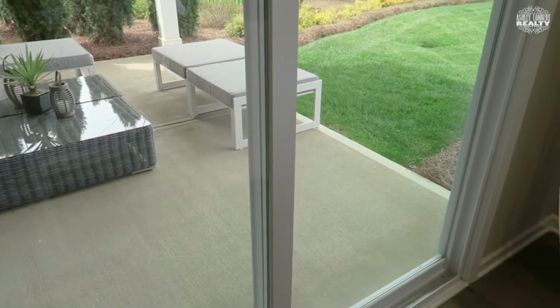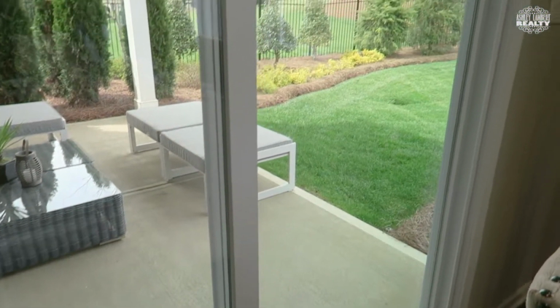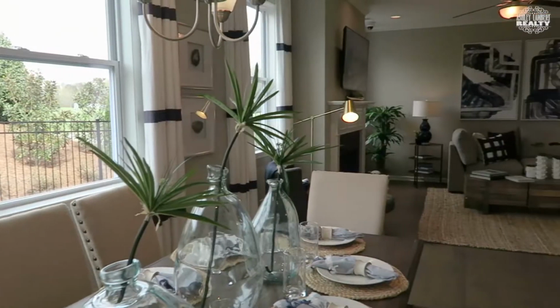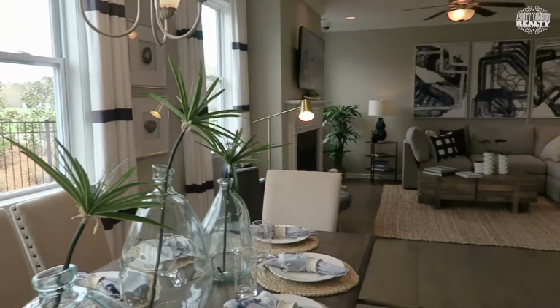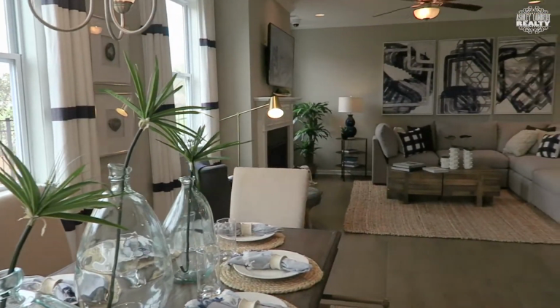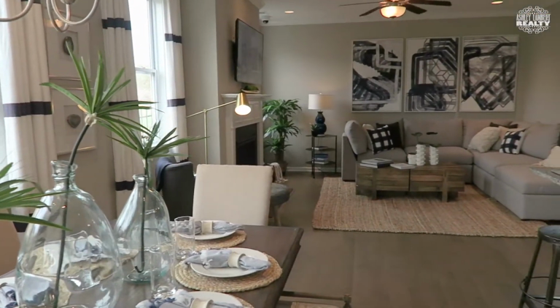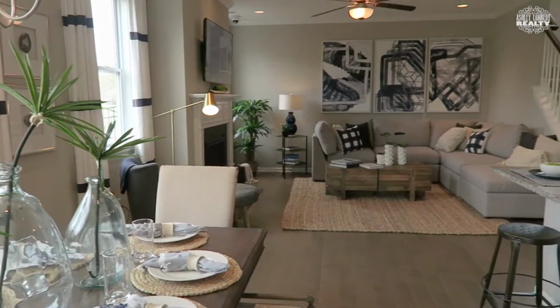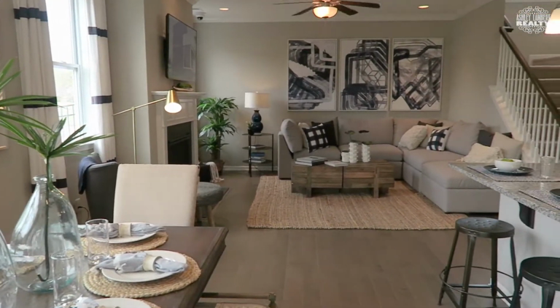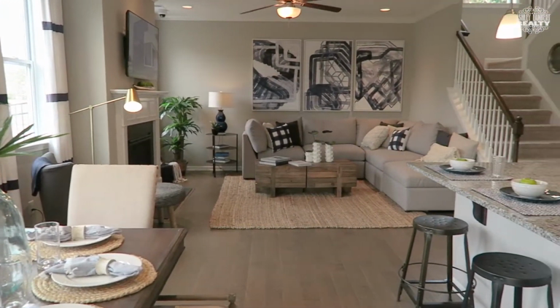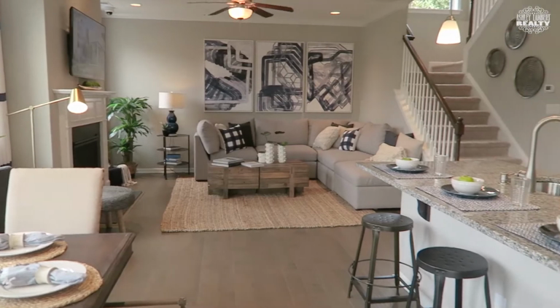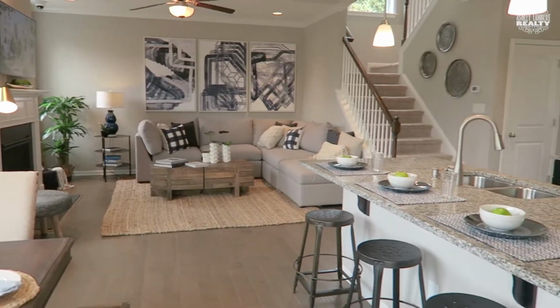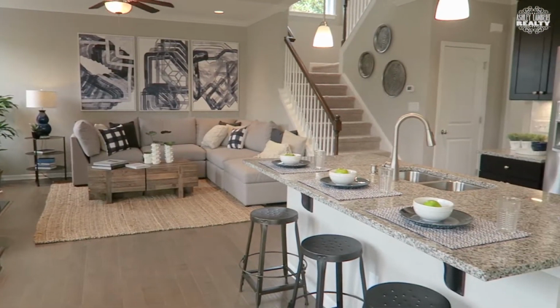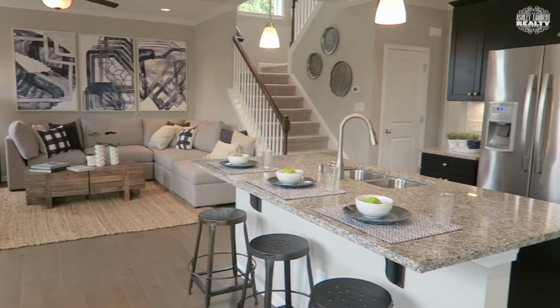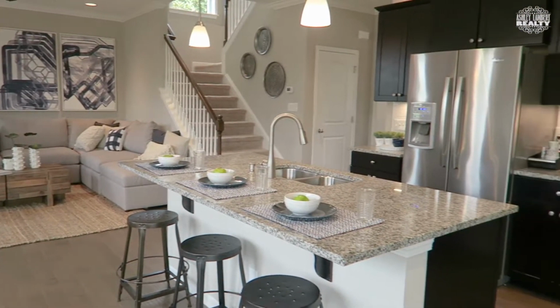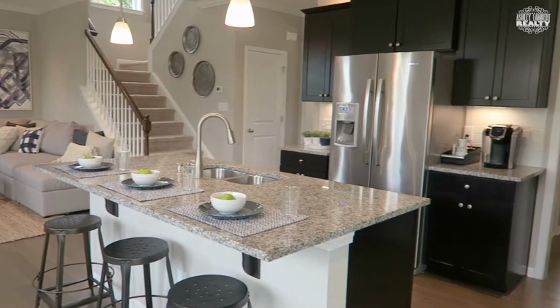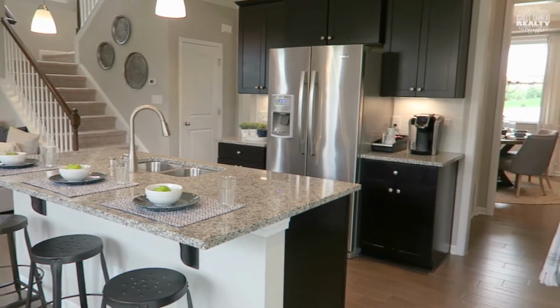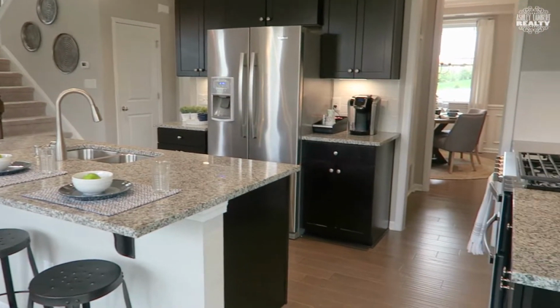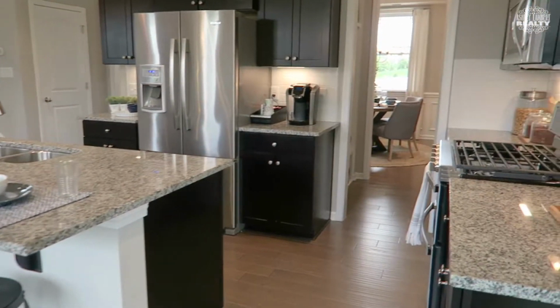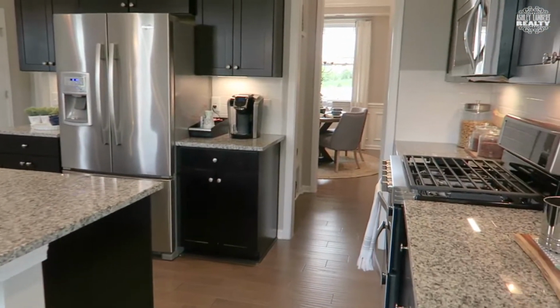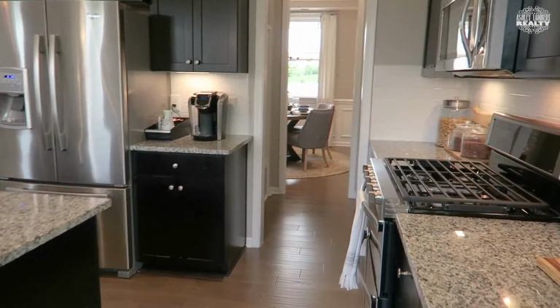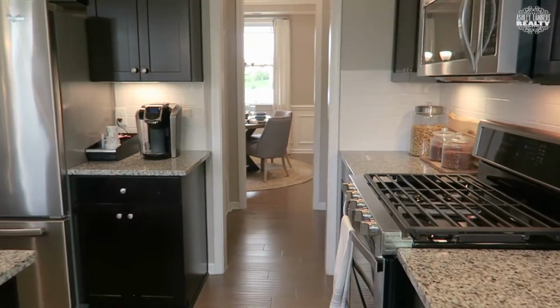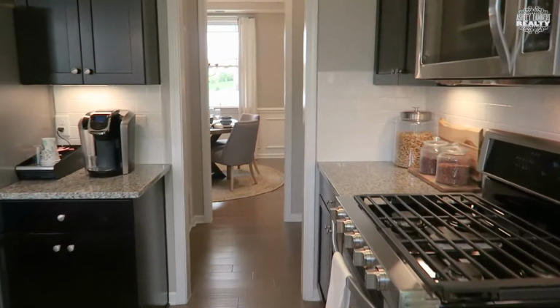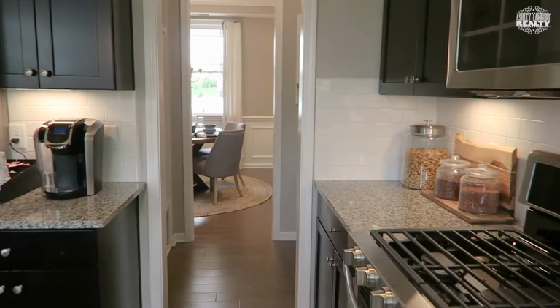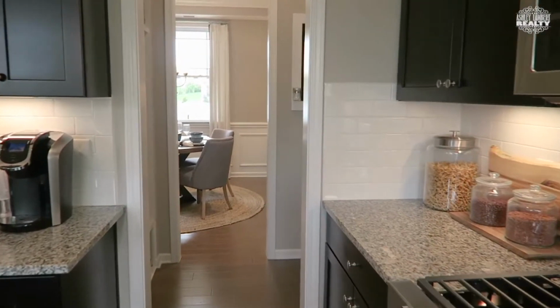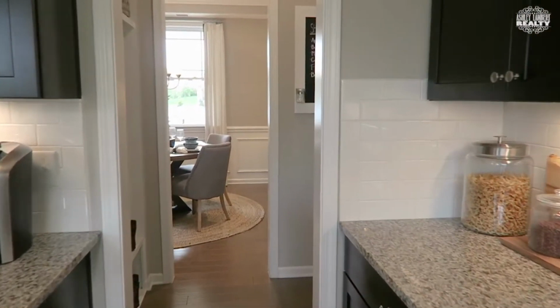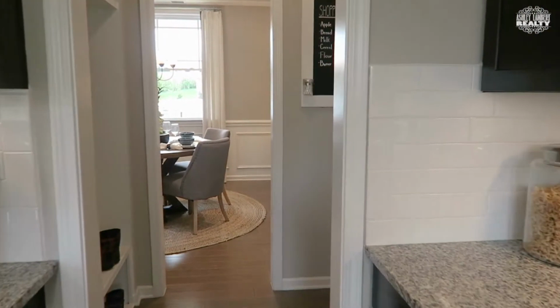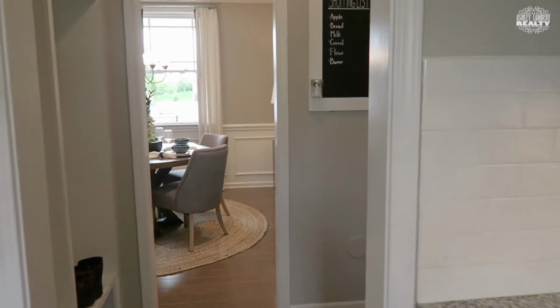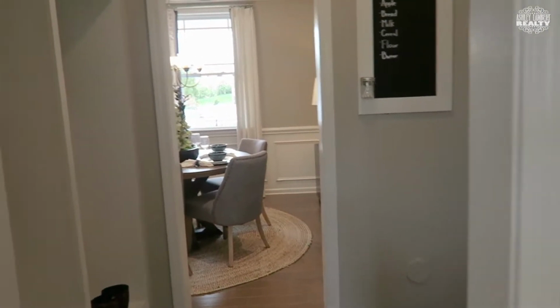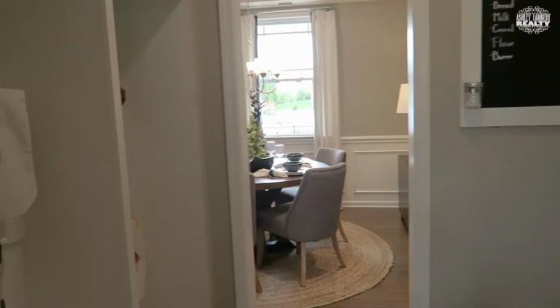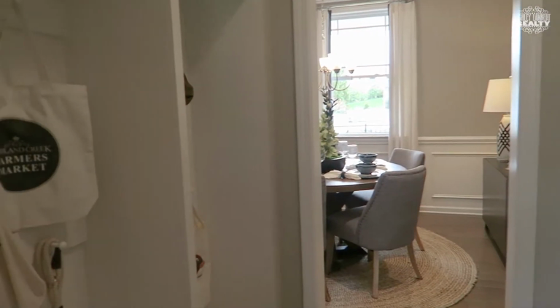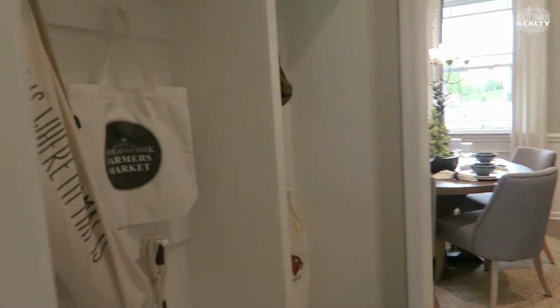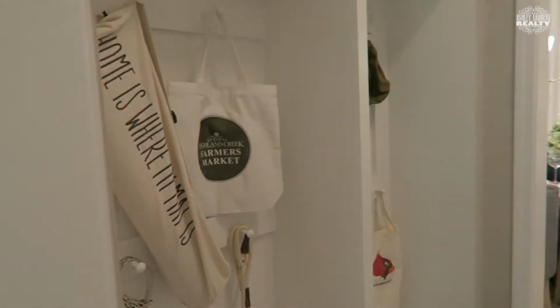I just love this floor plan — look how open this is. Let's take a look at what they call the locker room. When you come in from the two-car garage, you have this awesome standard built-in drop zone.